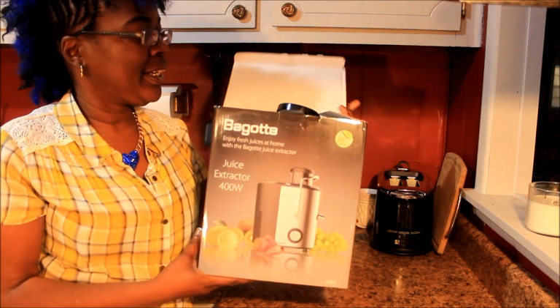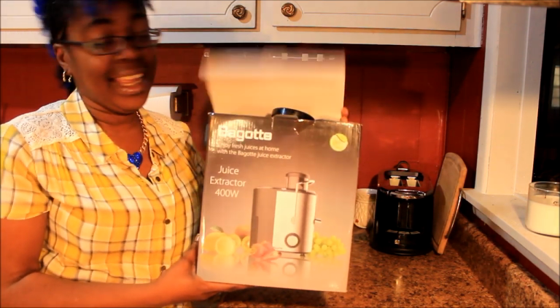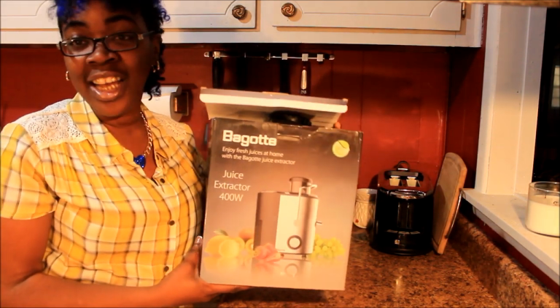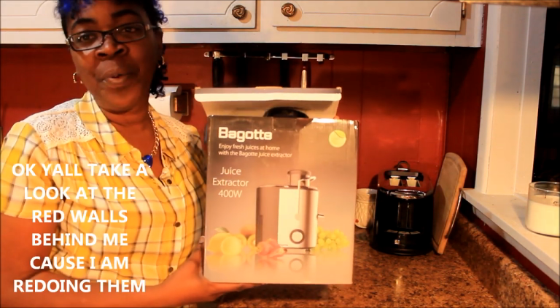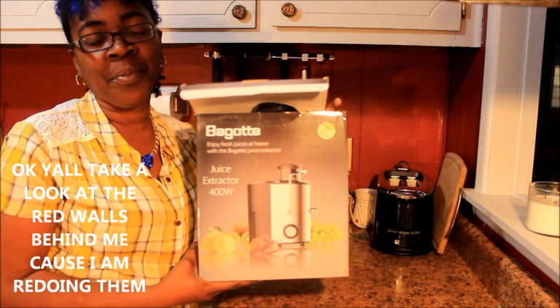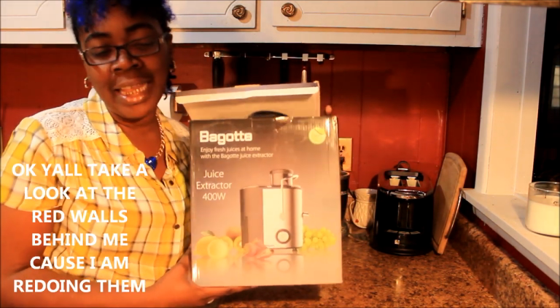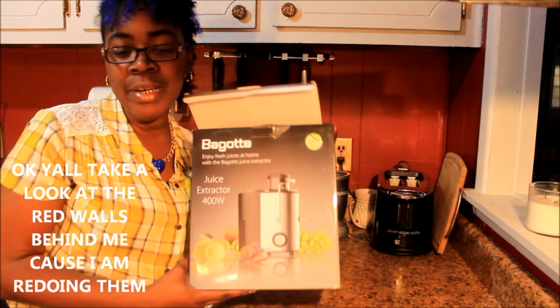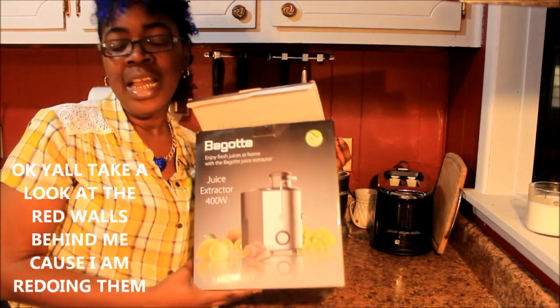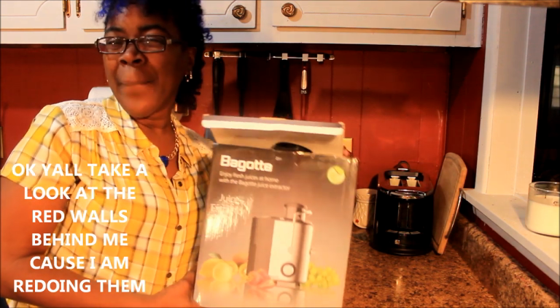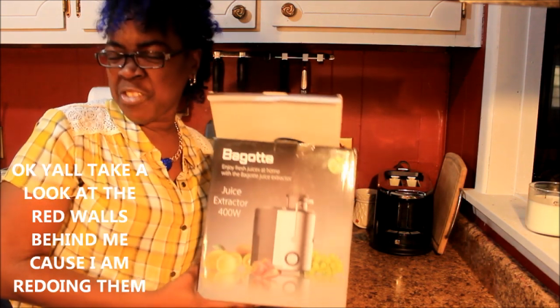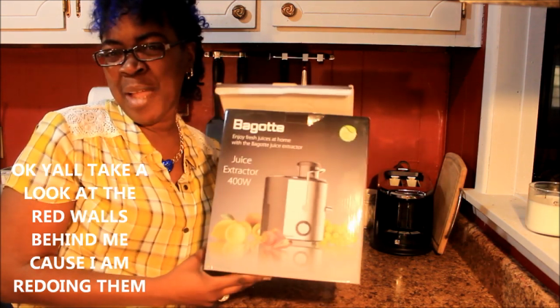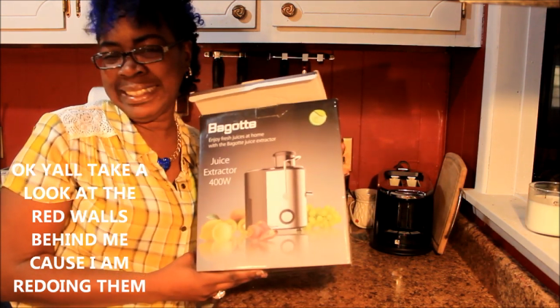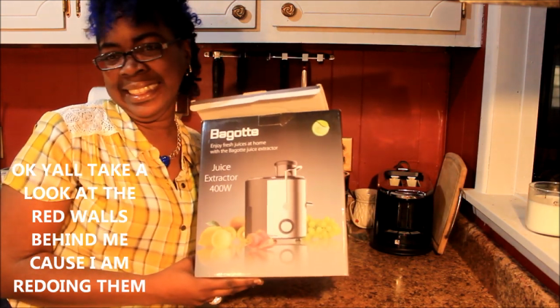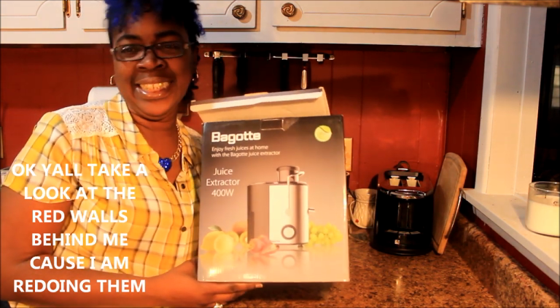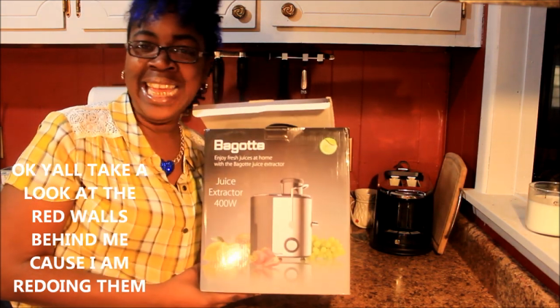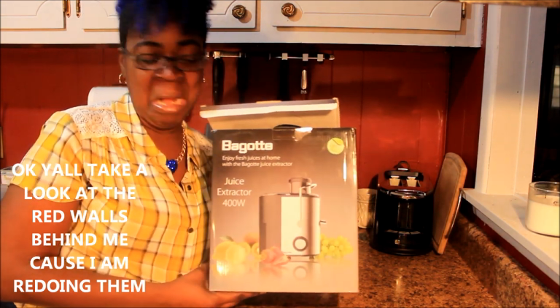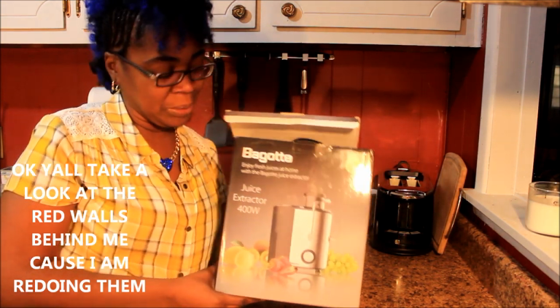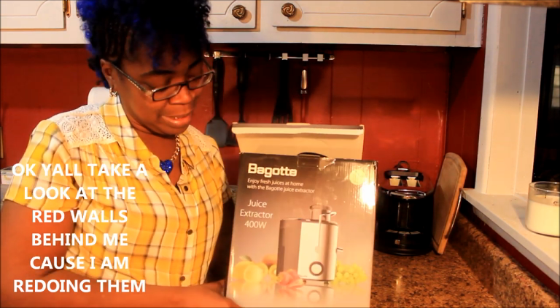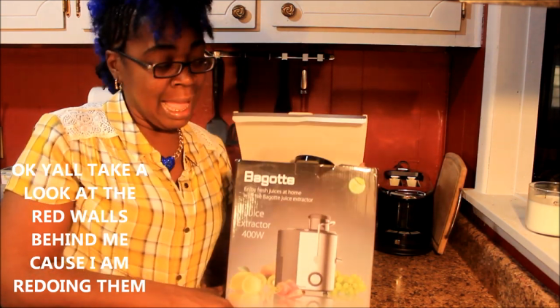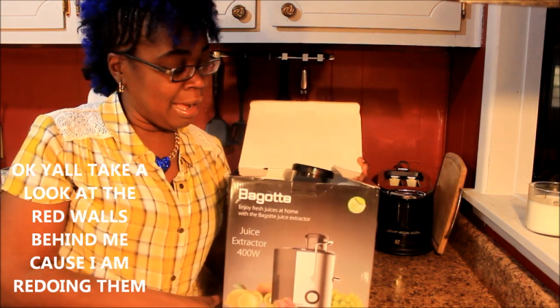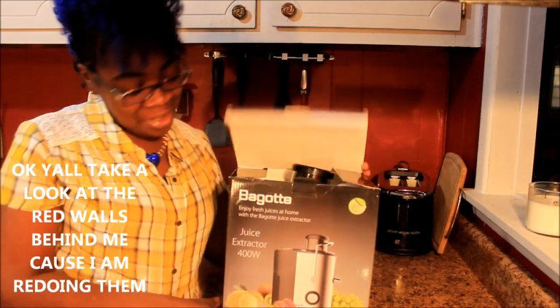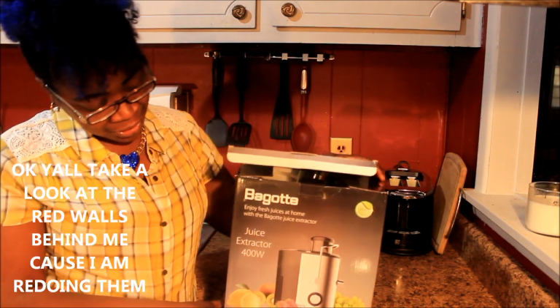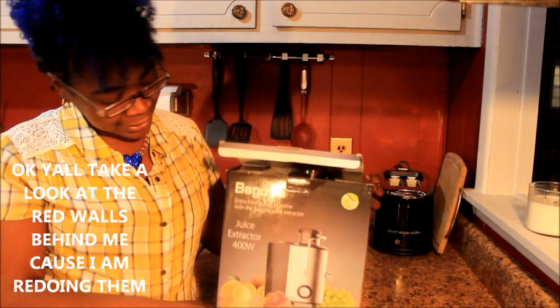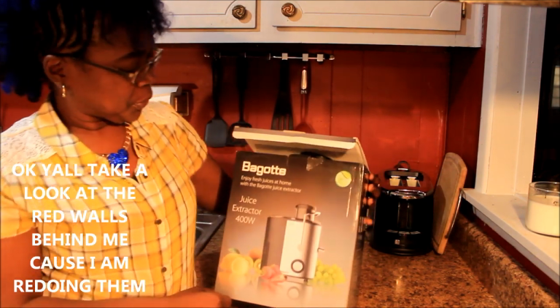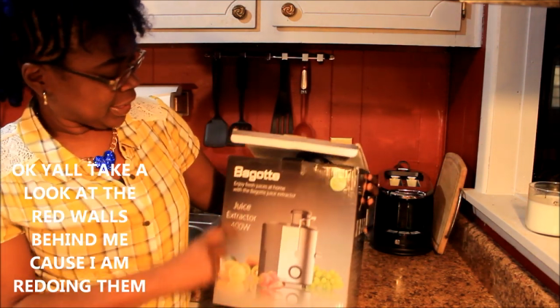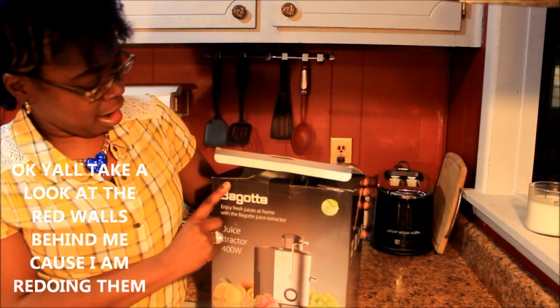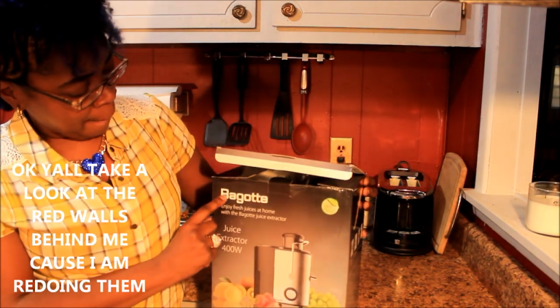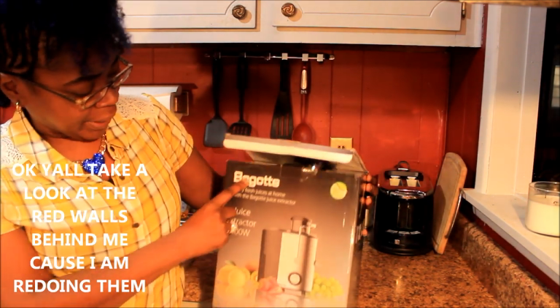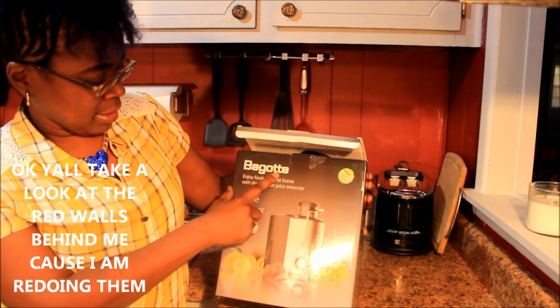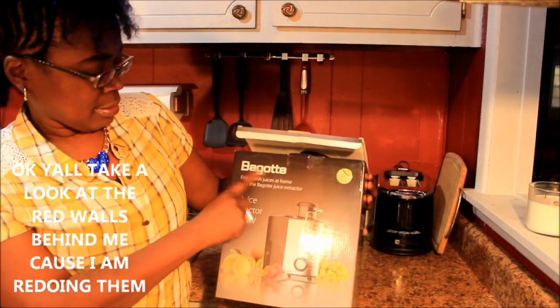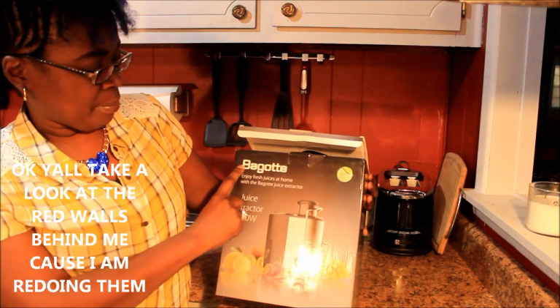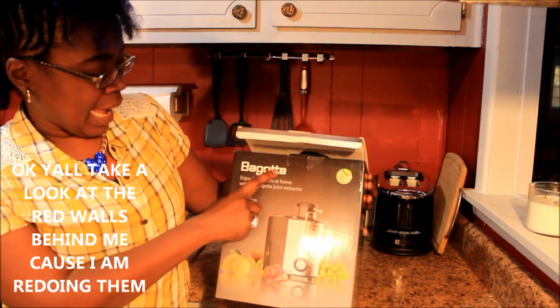I started opening this up and I'm like, you know what, my subscribers might want to see this thing. Anyway y'all, this is a juicer — it's called Bagotte or Bagette or something like that.